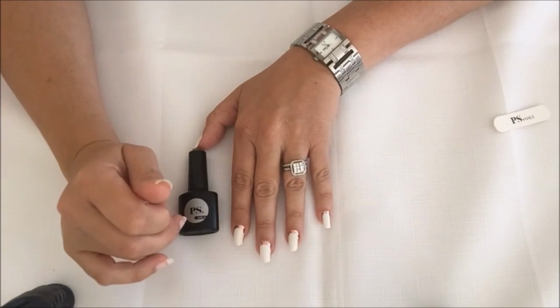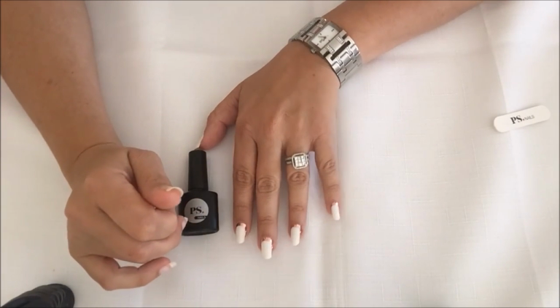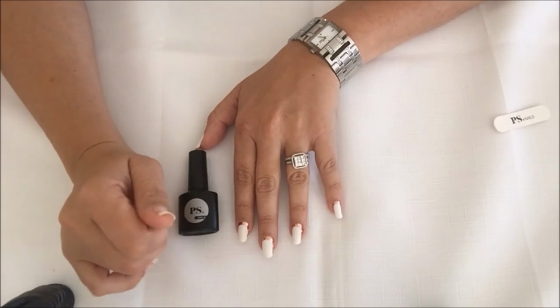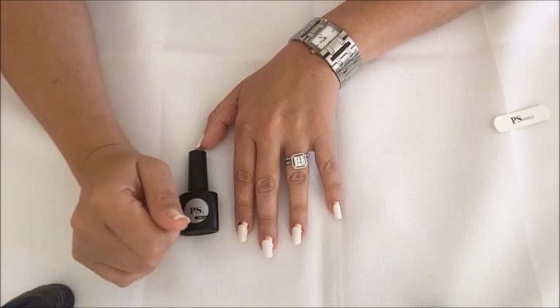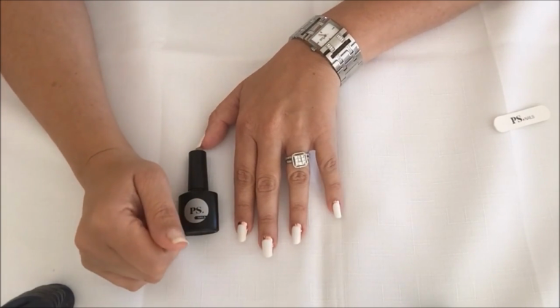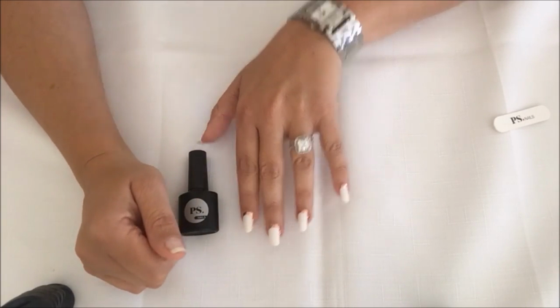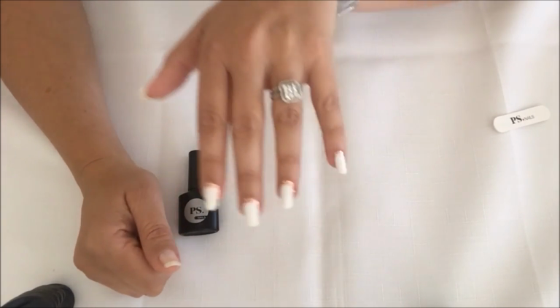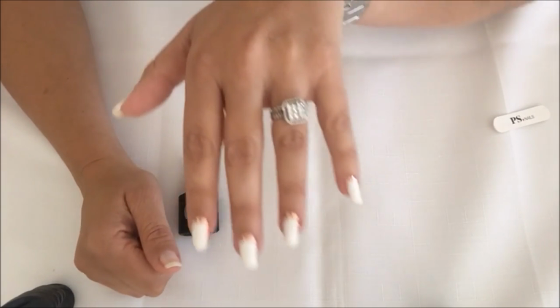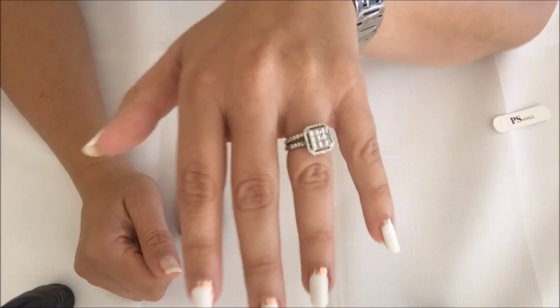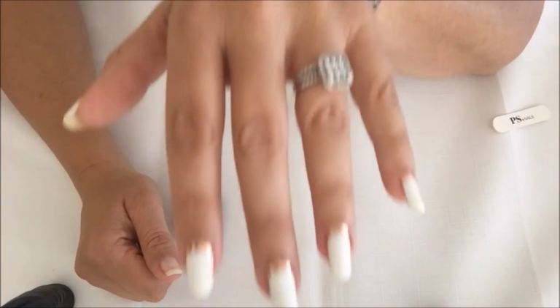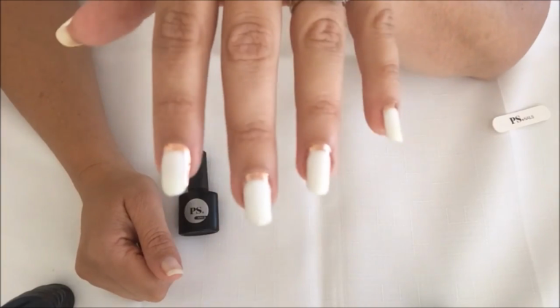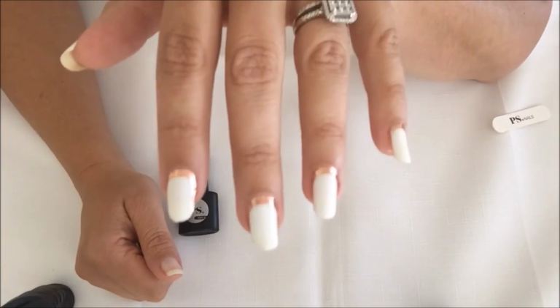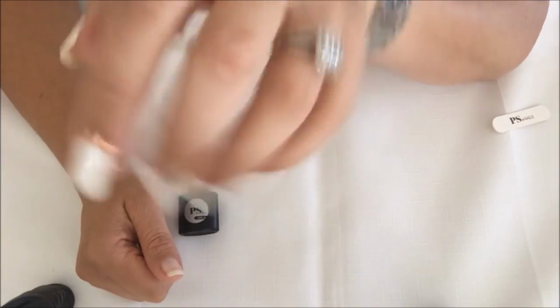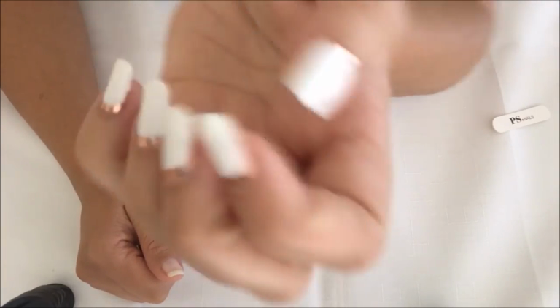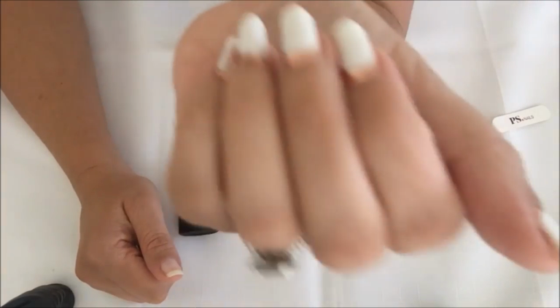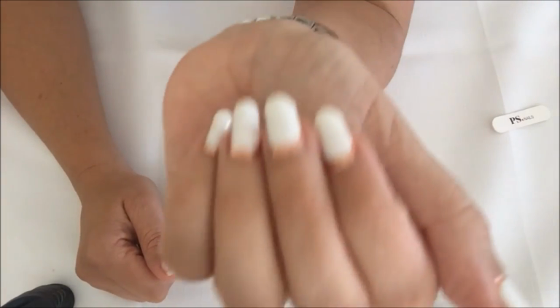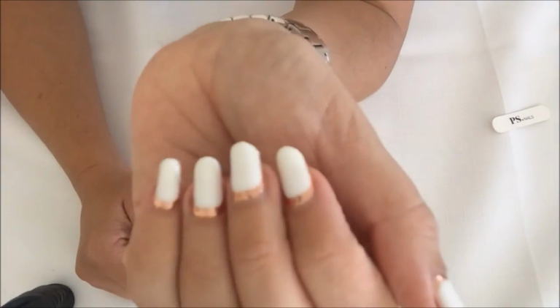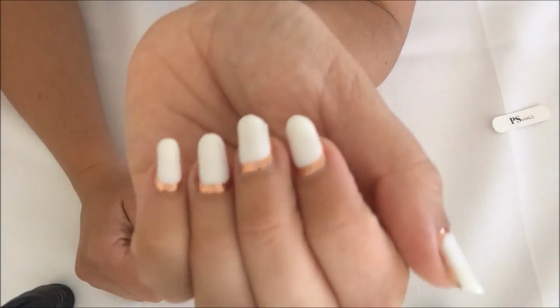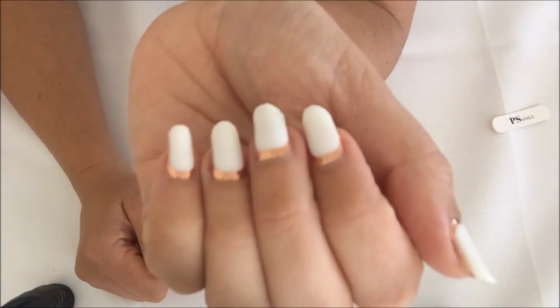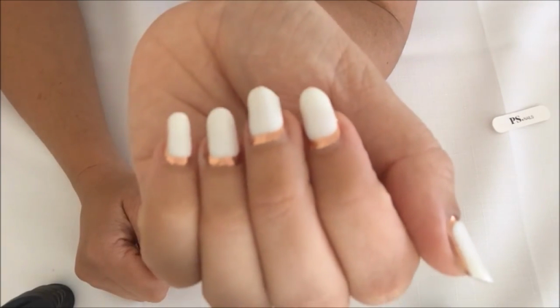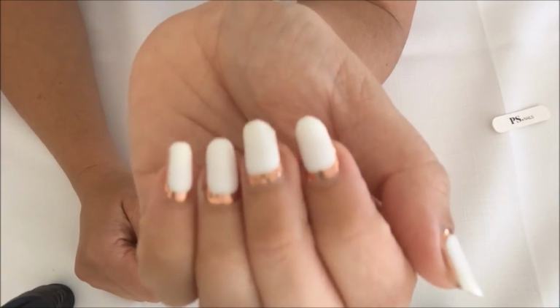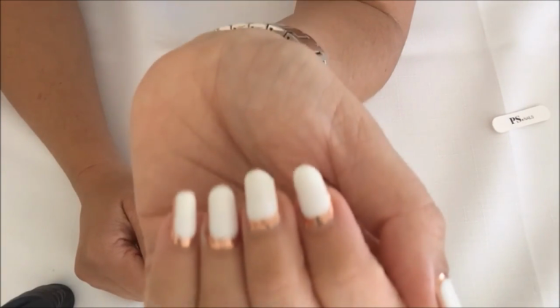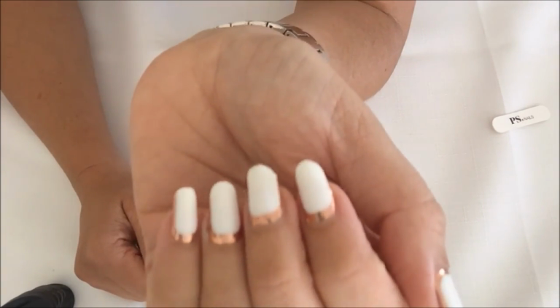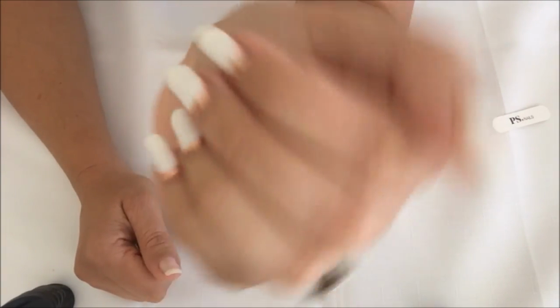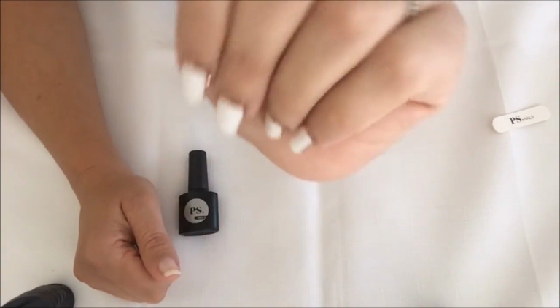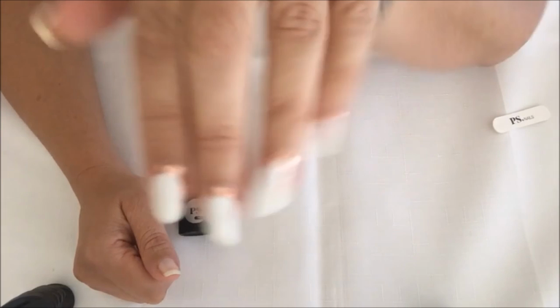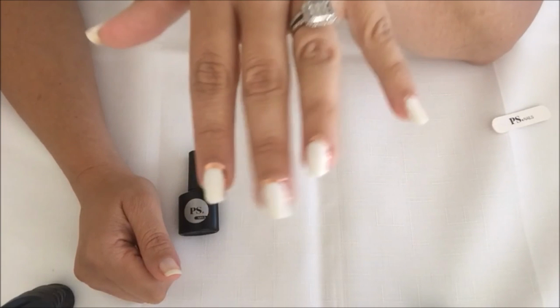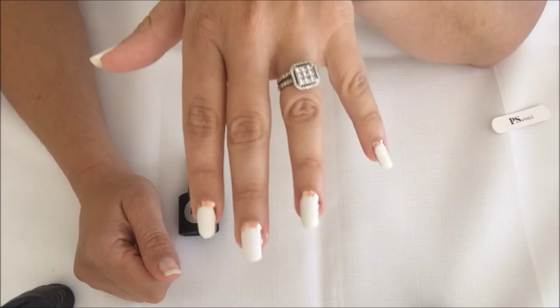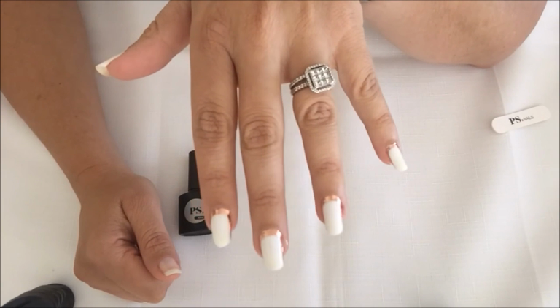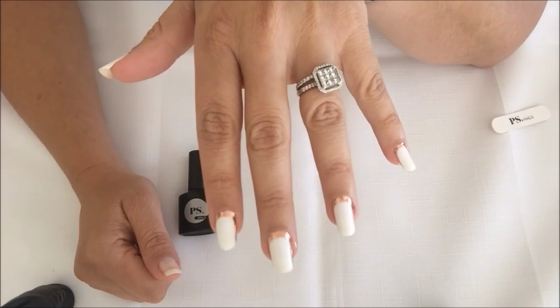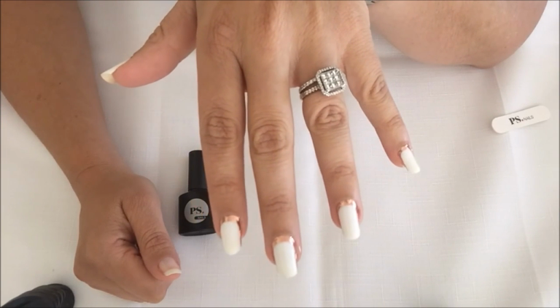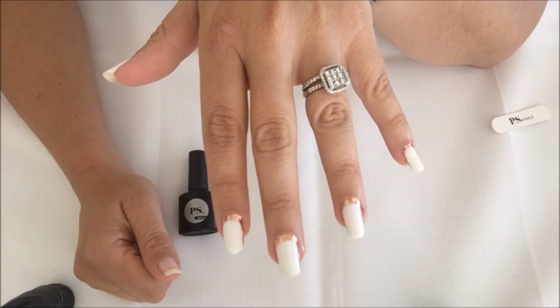And then you're done — beautiful nails. Sobriah from the Timeless Collection of PS Nails. Designed to trend.